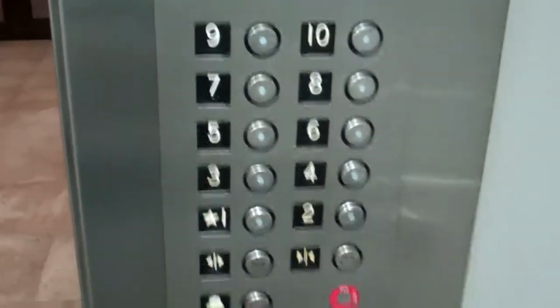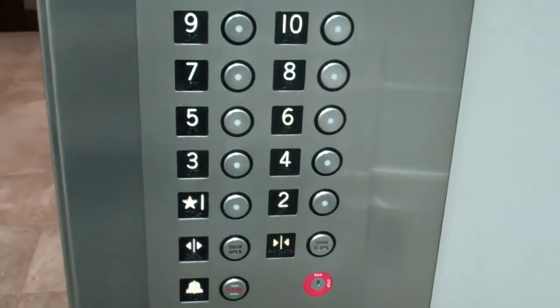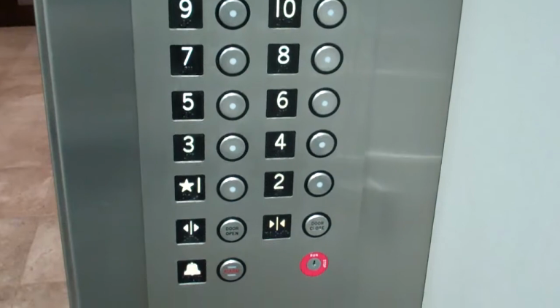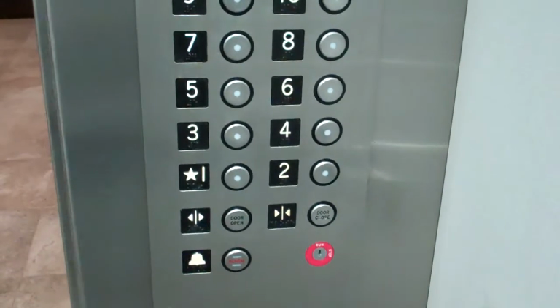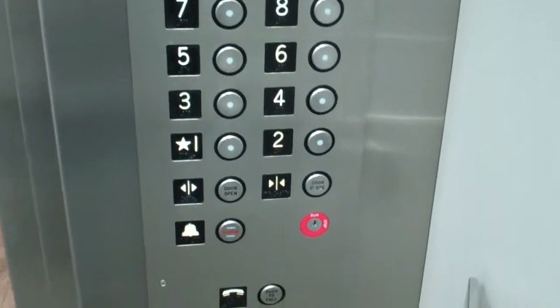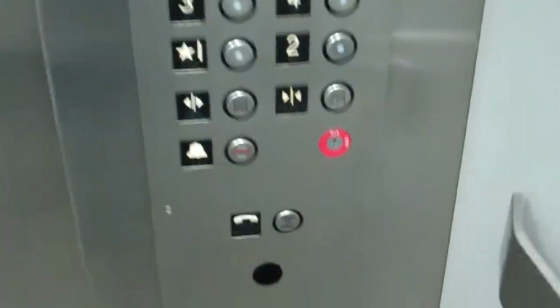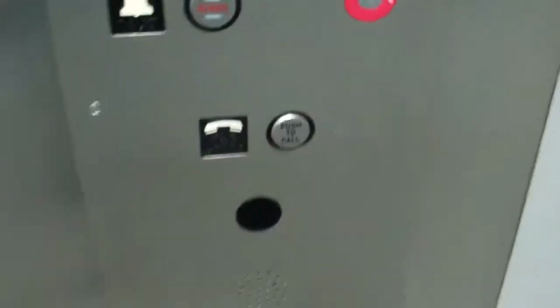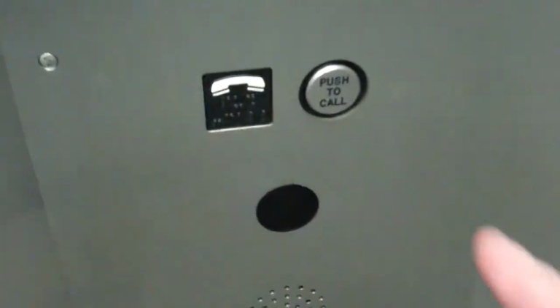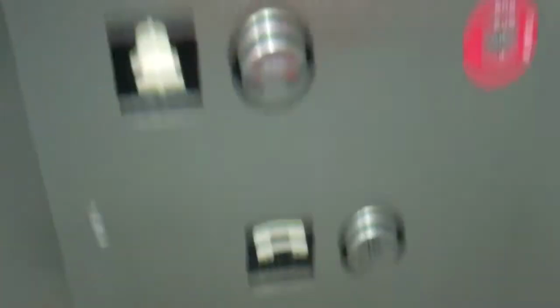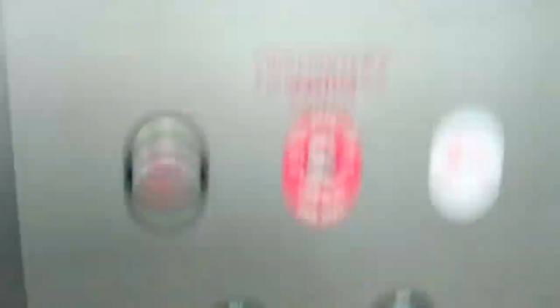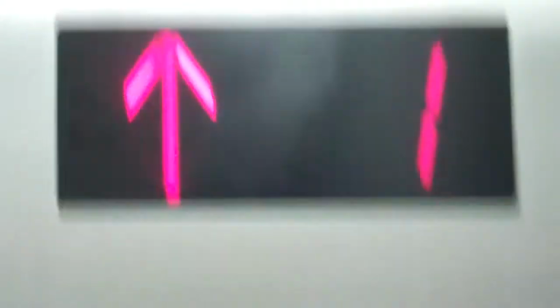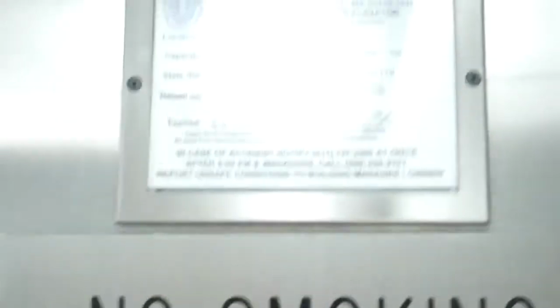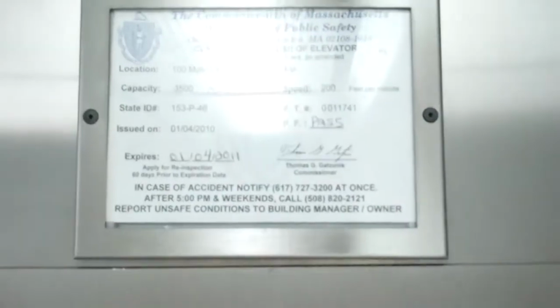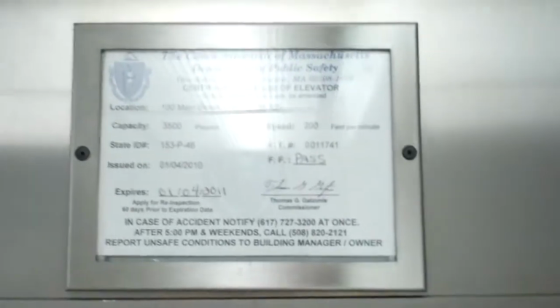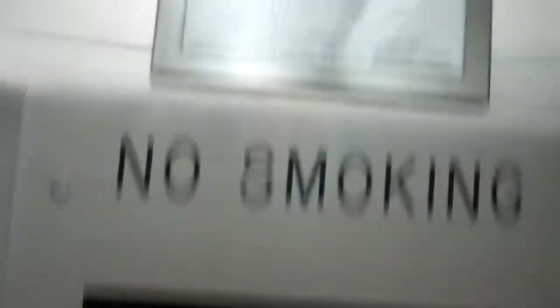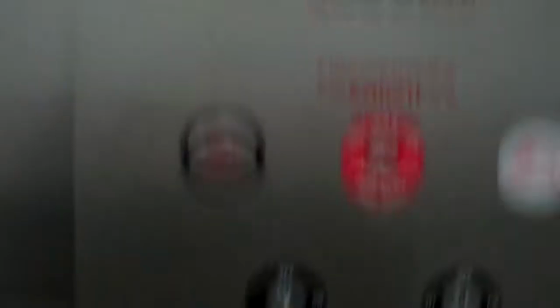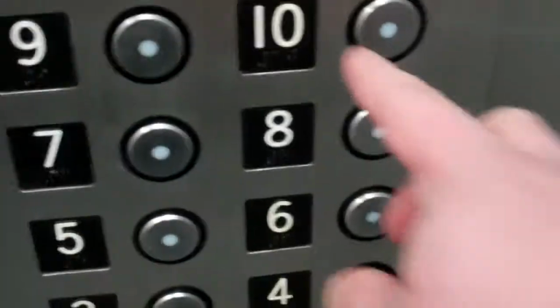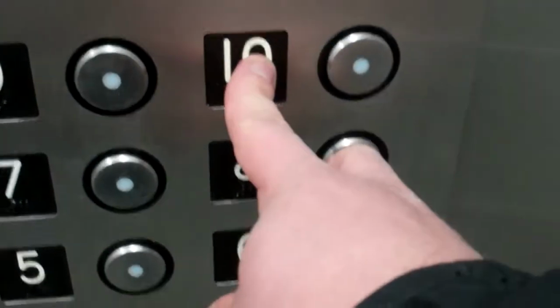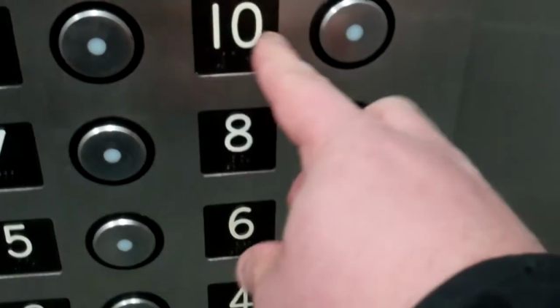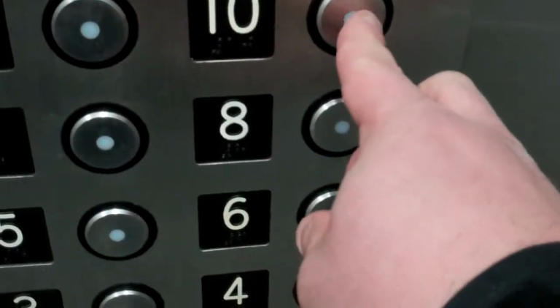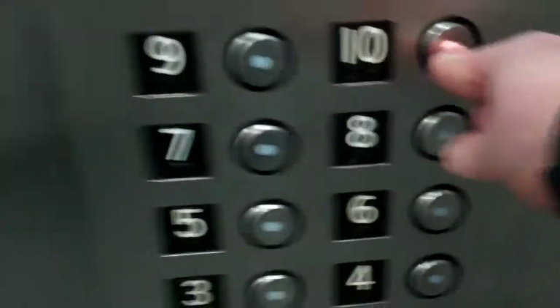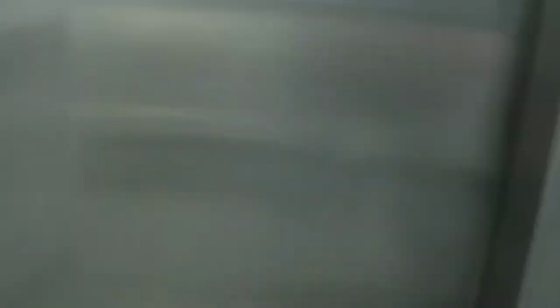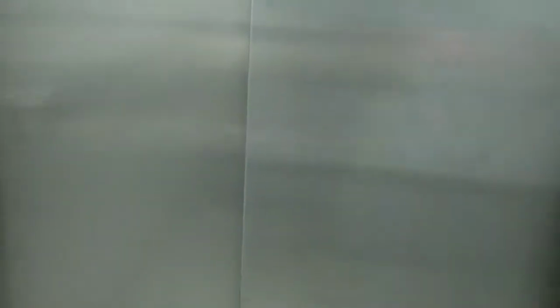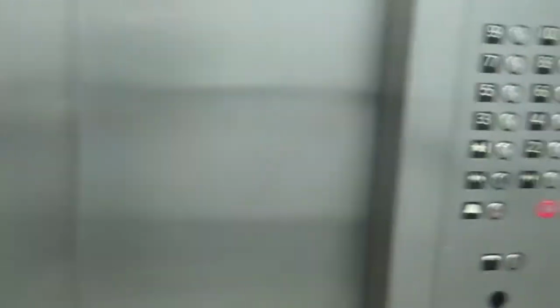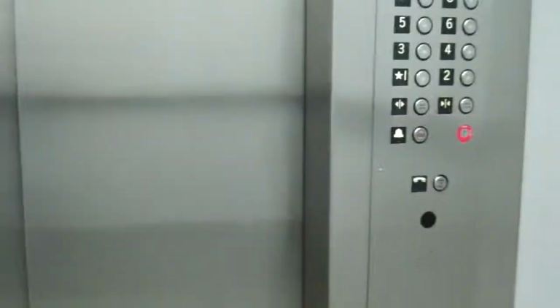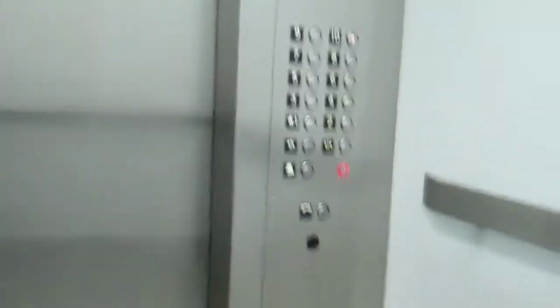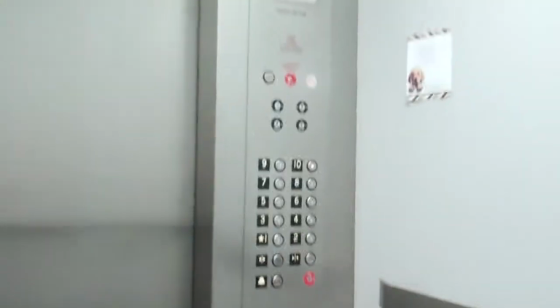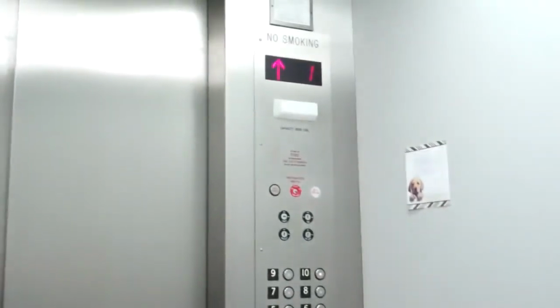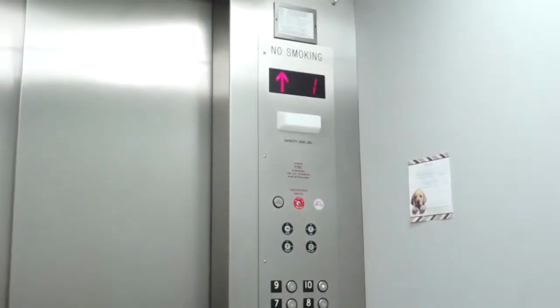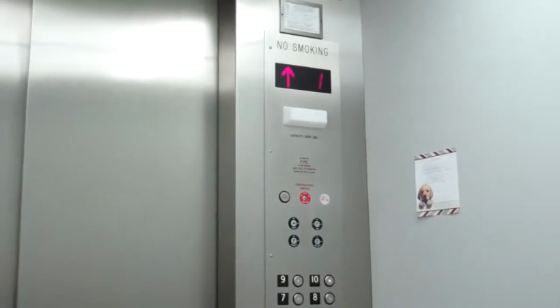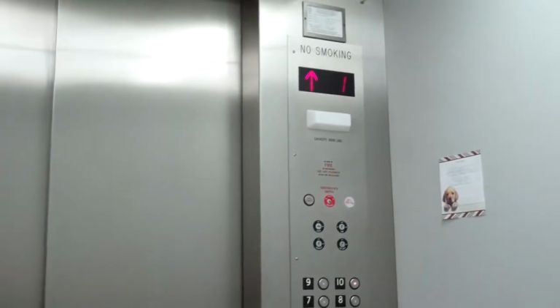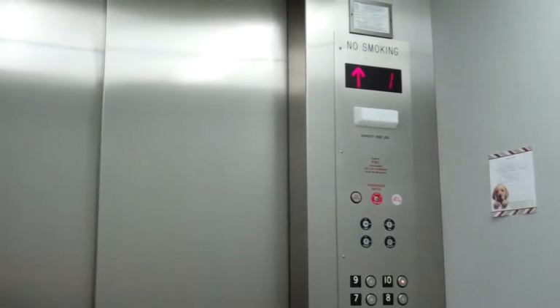Alright, here are your buttons. Here's your phone. 200 feet per minute. We're gonna sit down and enjoy the view. And away we go, as we watch the Acme floor counter.